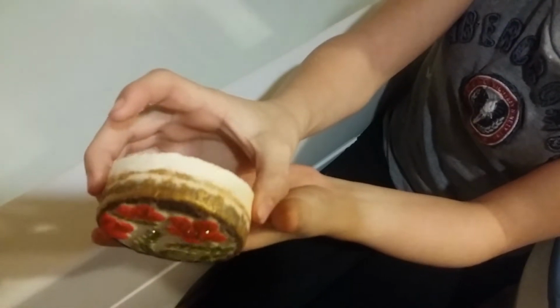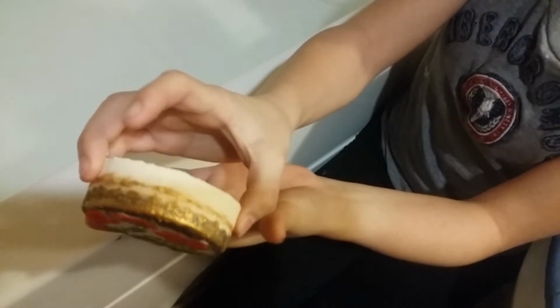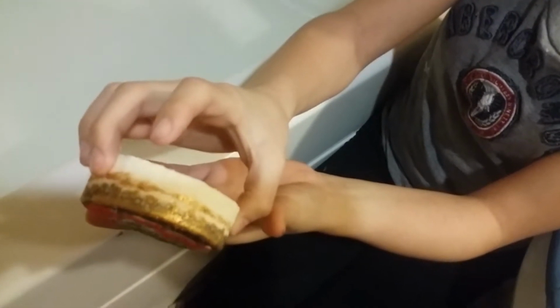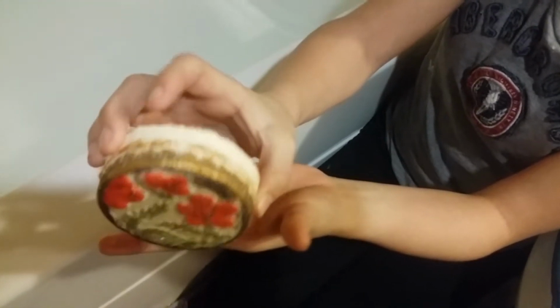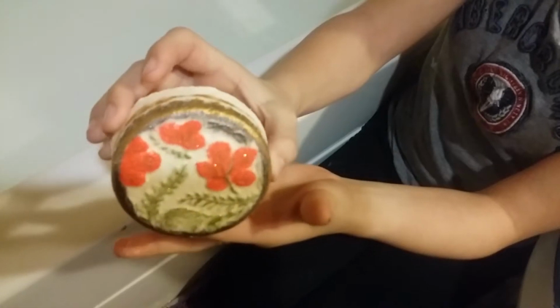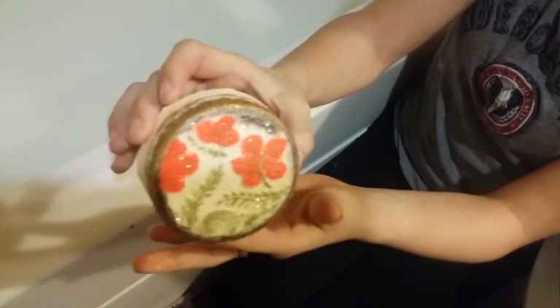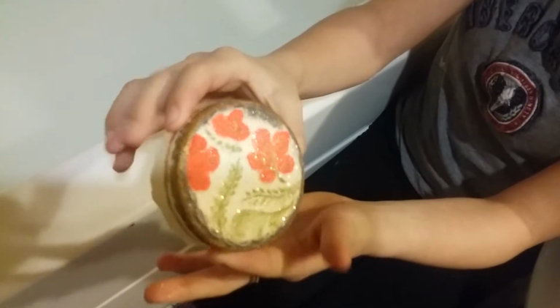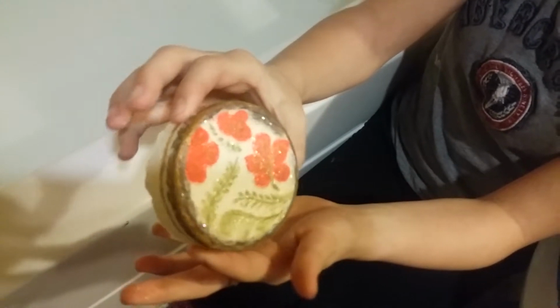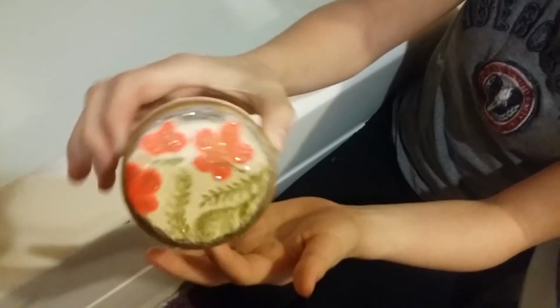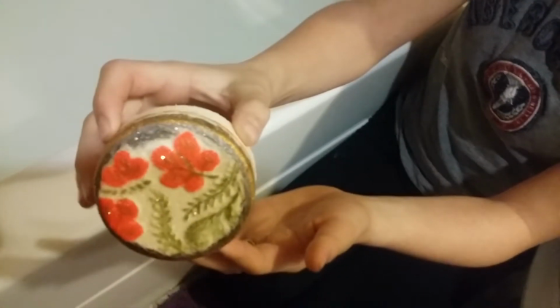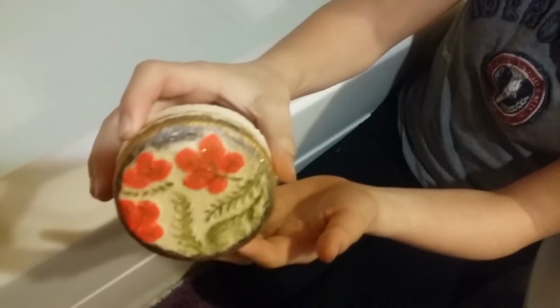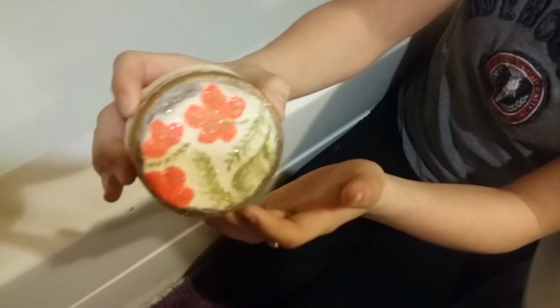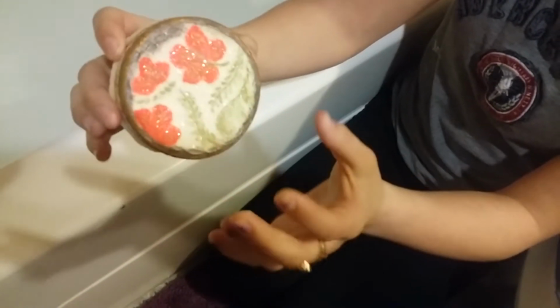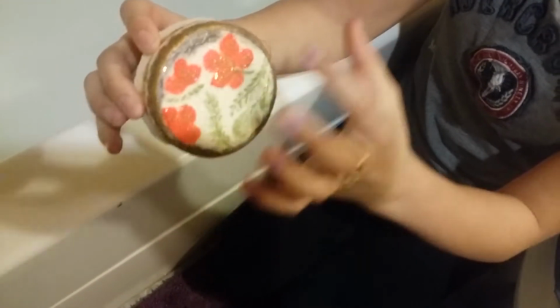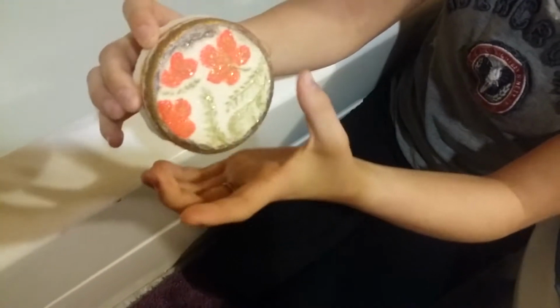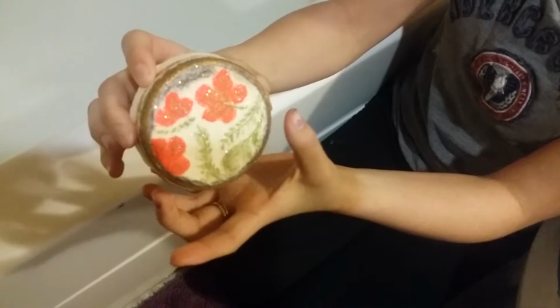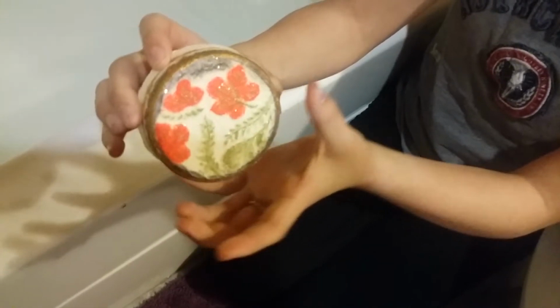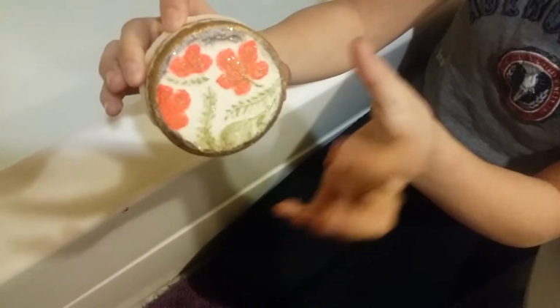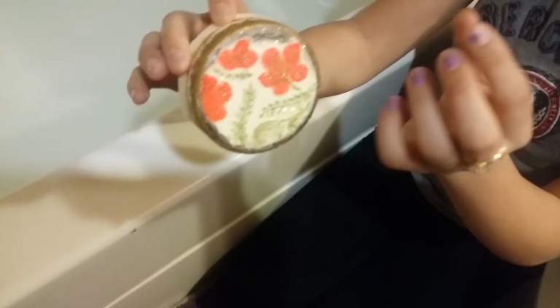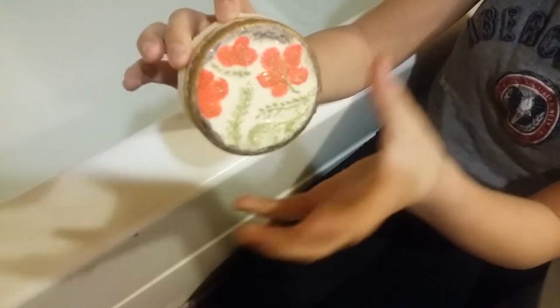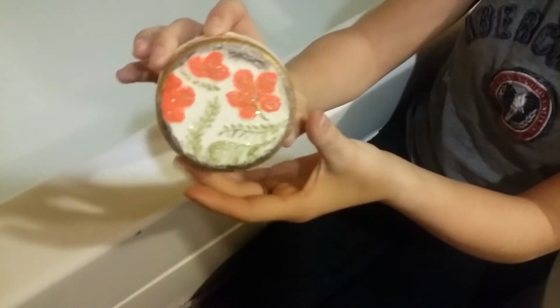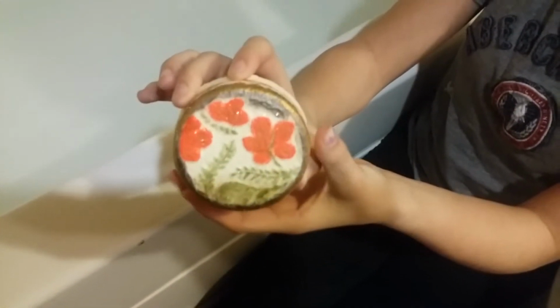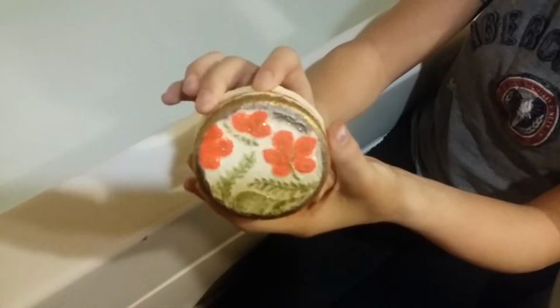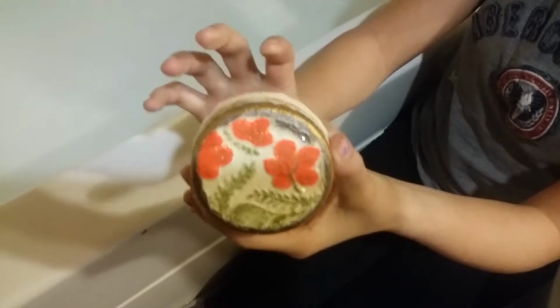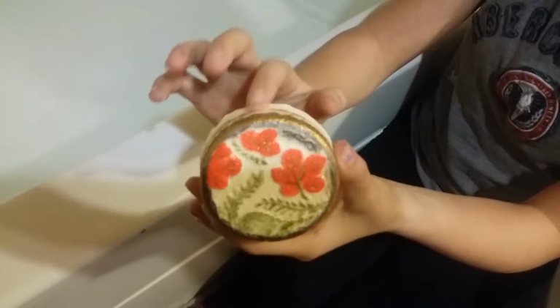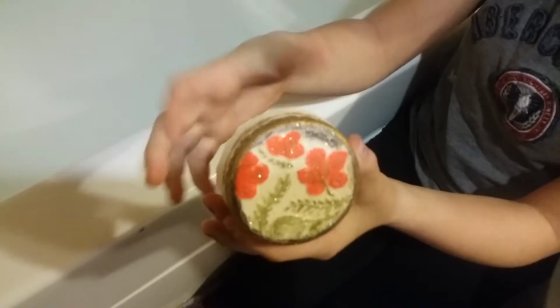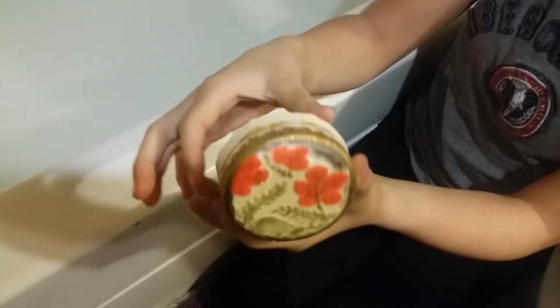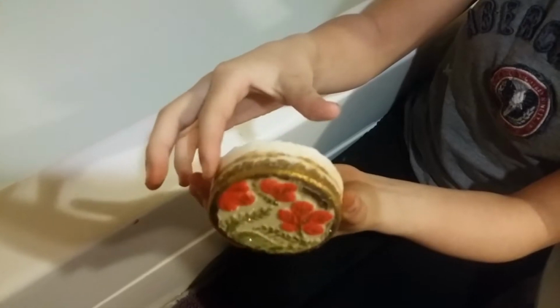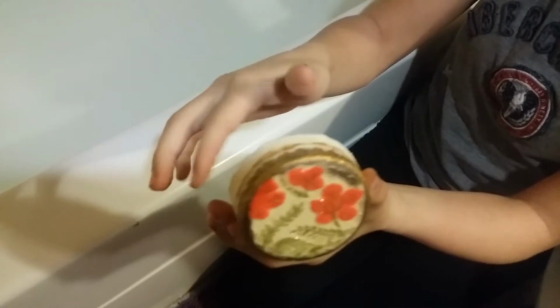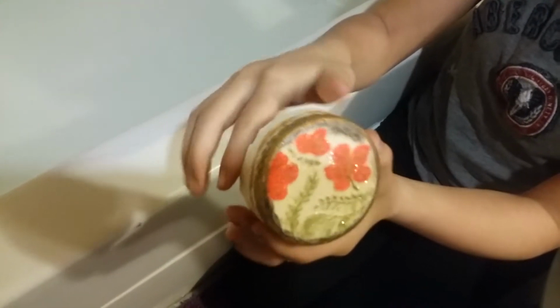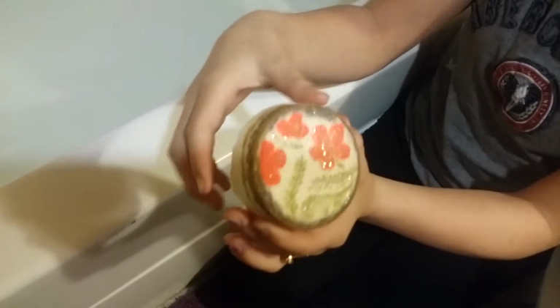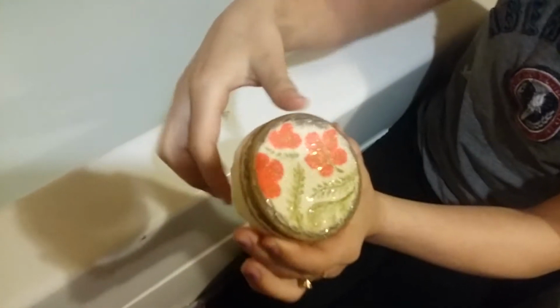That one was the prototype? Yes, this is the prototype. This is not how dark it is — it is a little lighter than that, a lot lighter than that. You can still see it though. But we're going to be testing it out today, so let's get started.